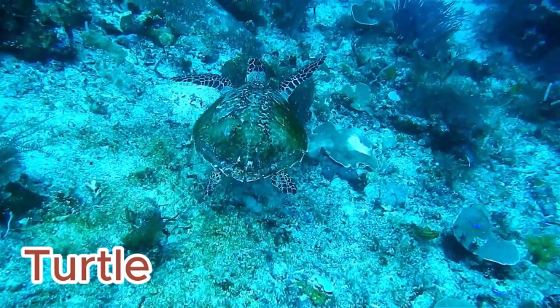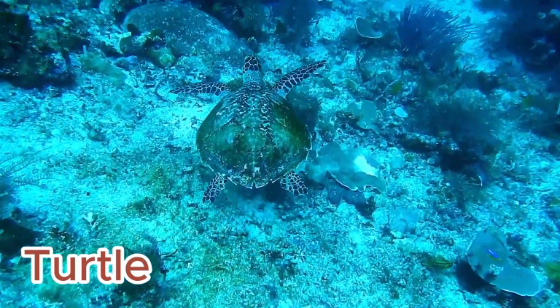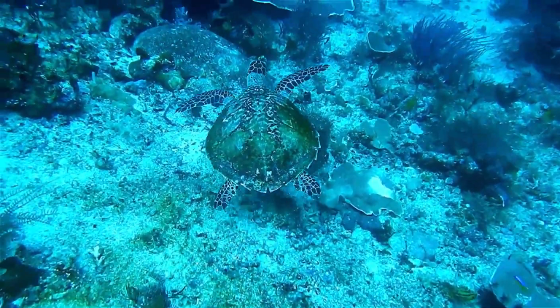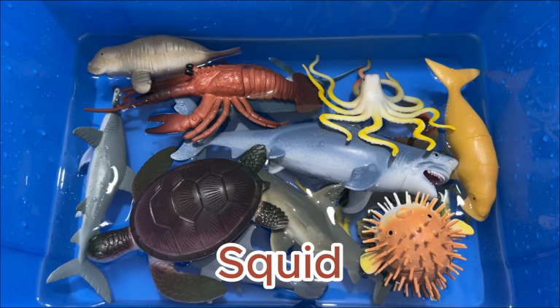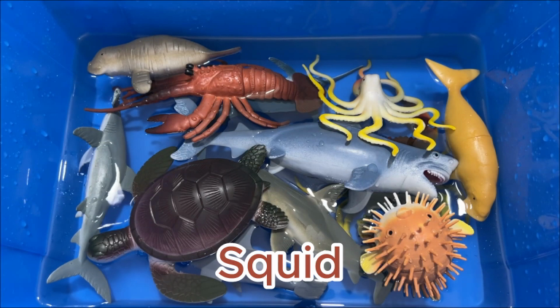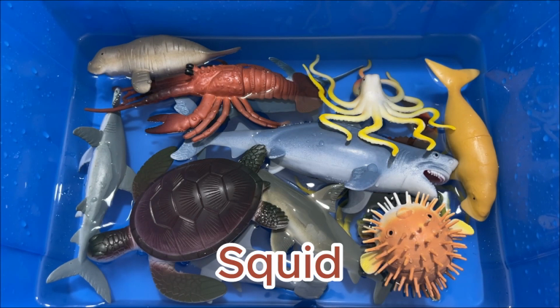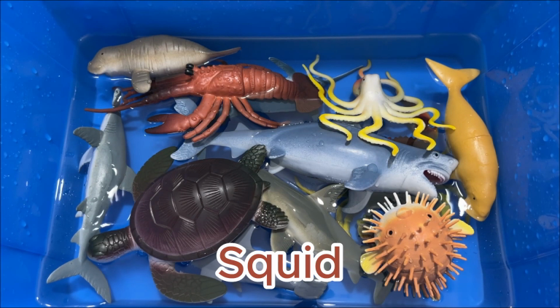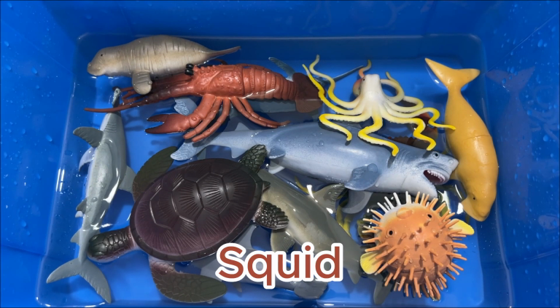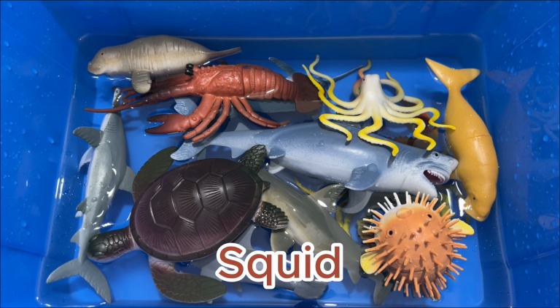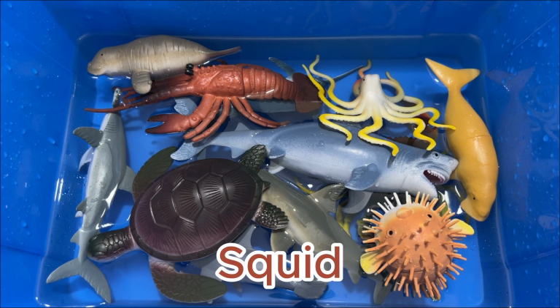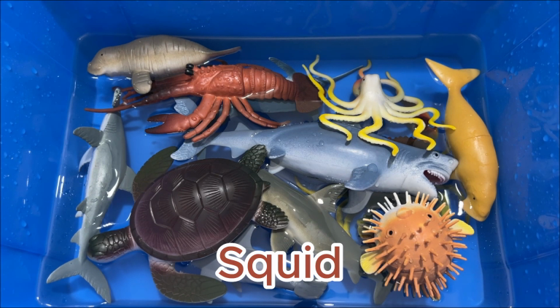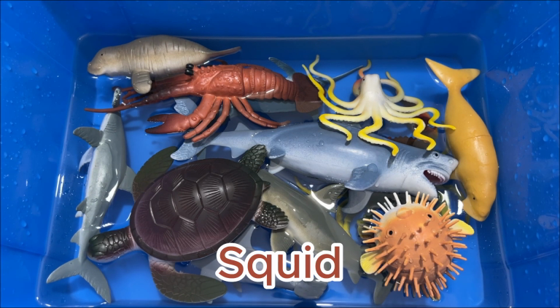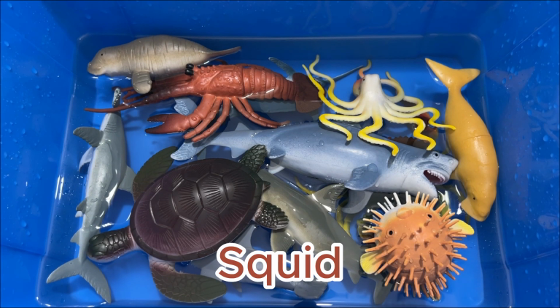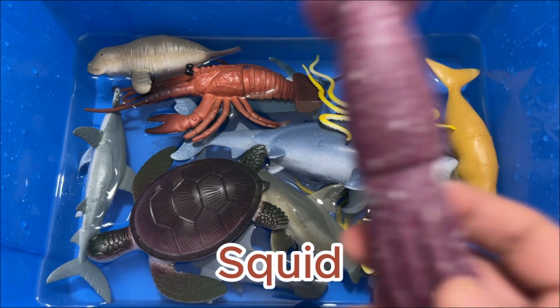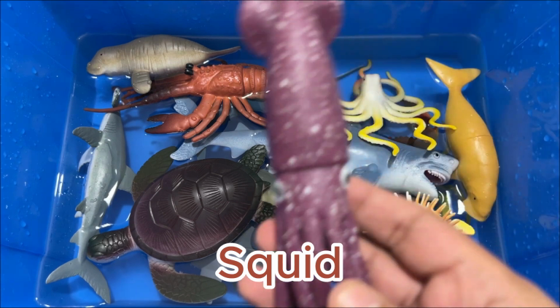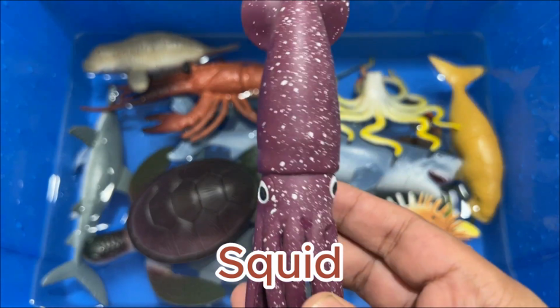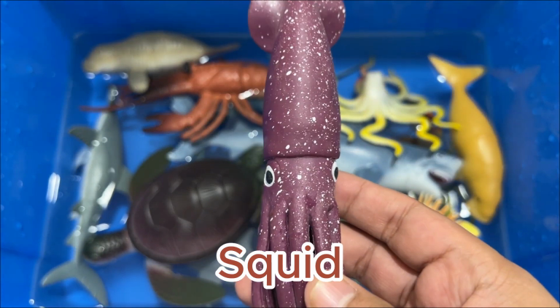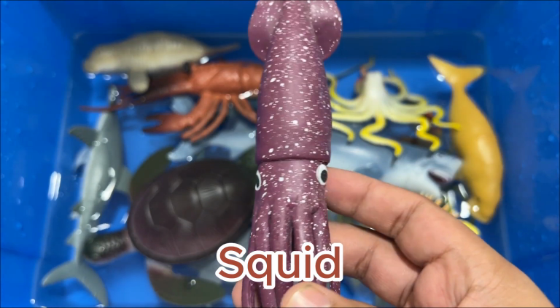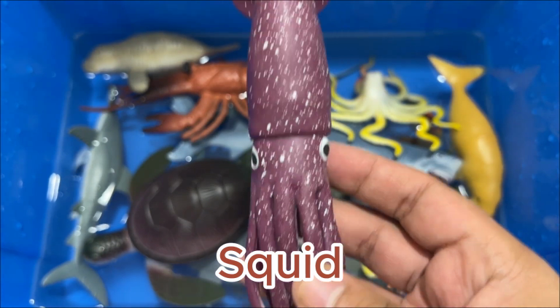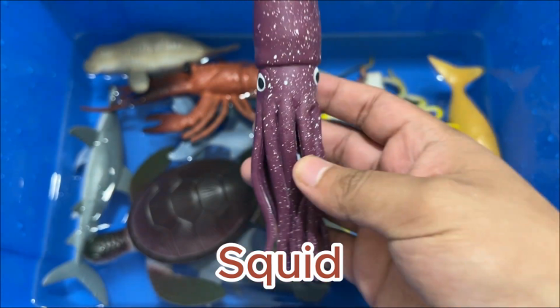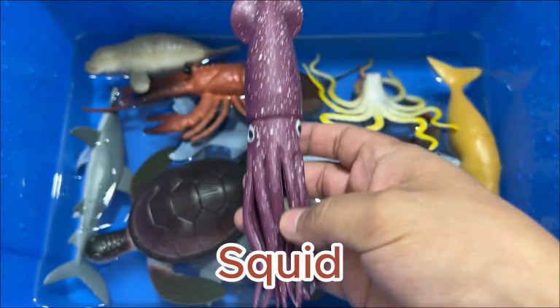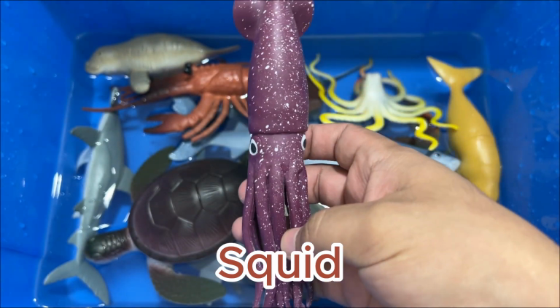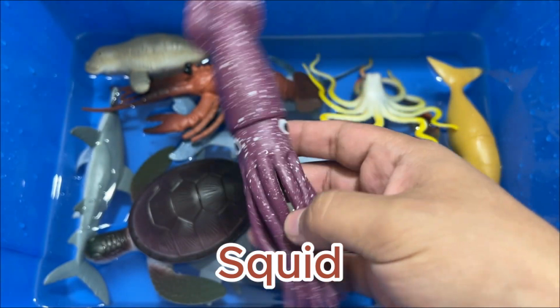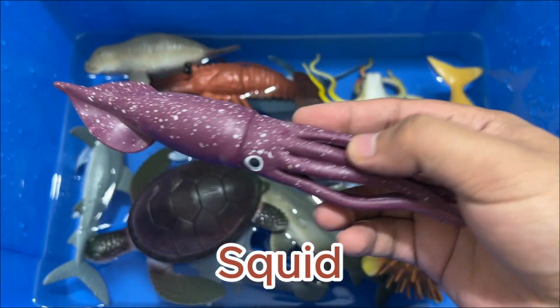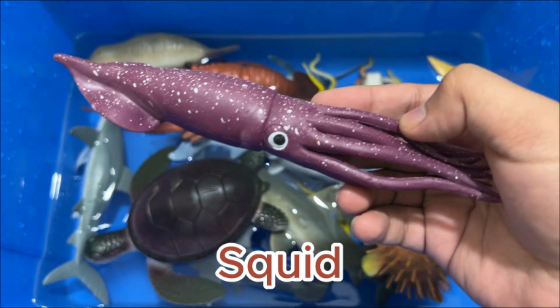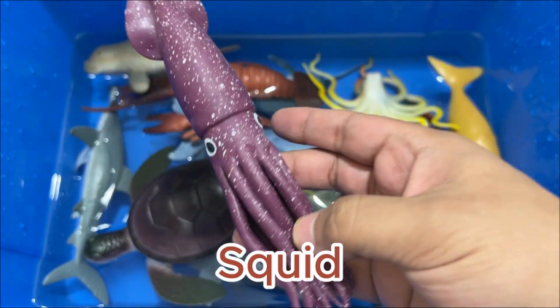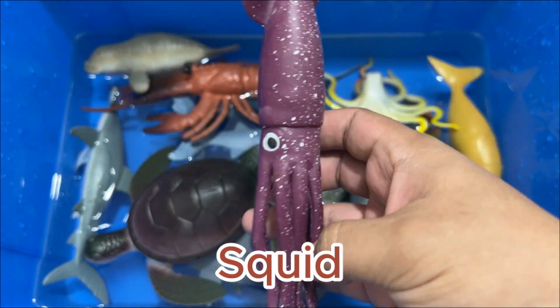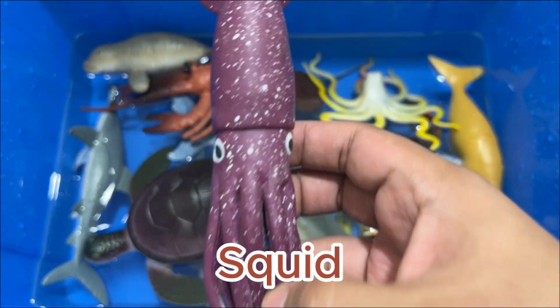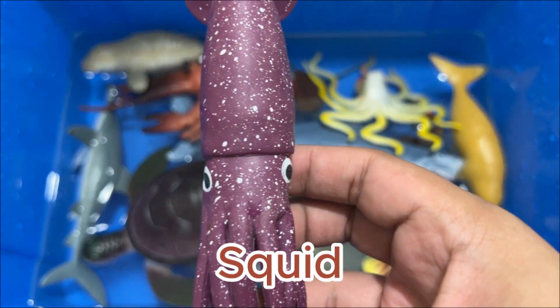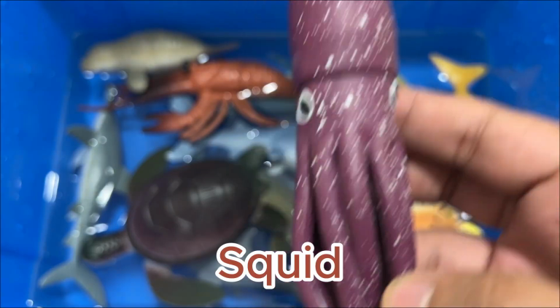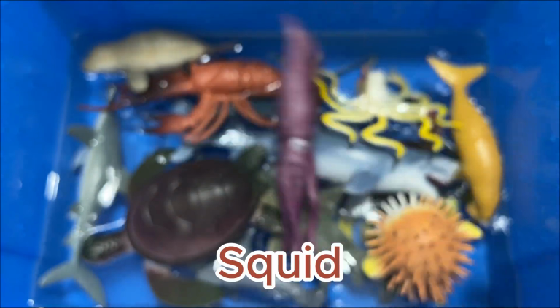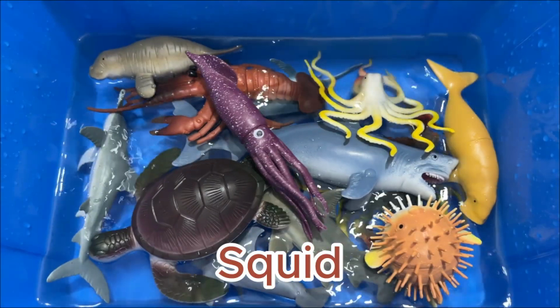A squid has two tentacles that are longer than its arms, and a bag-like body. The squid's vital organs are protected by a muscly bag called the mantle.